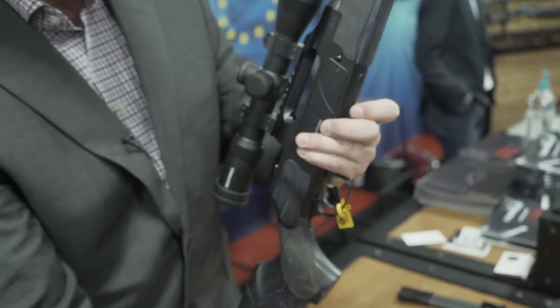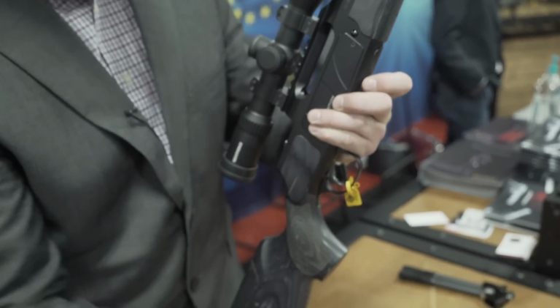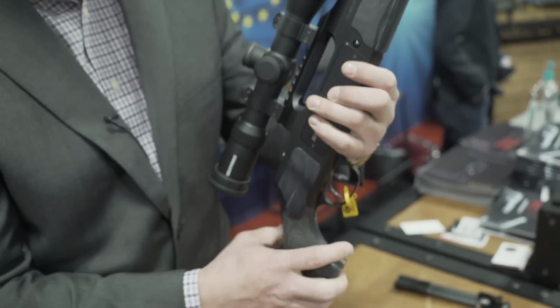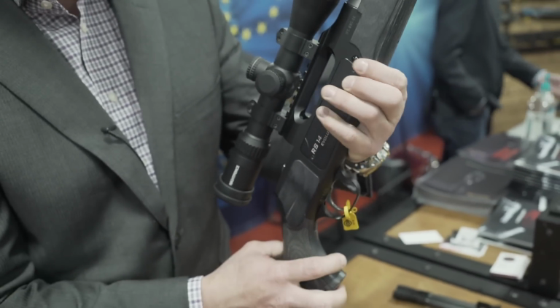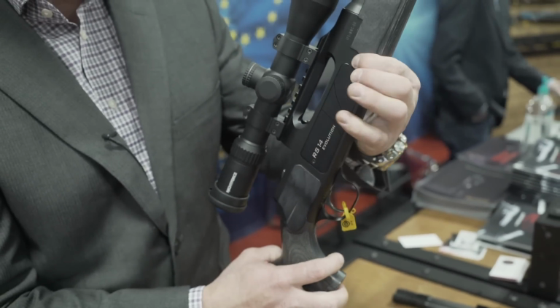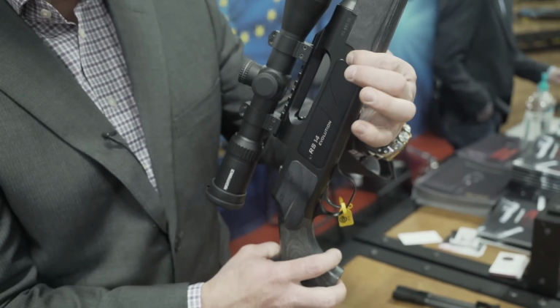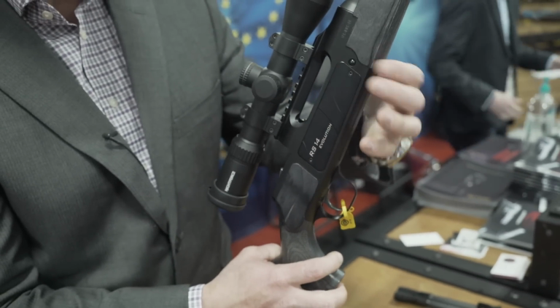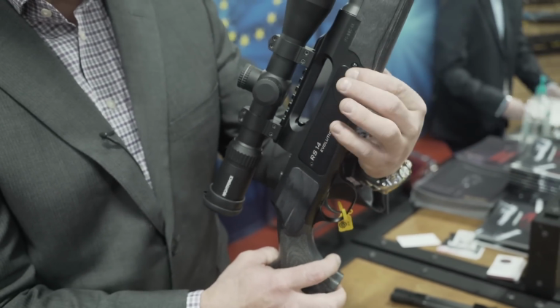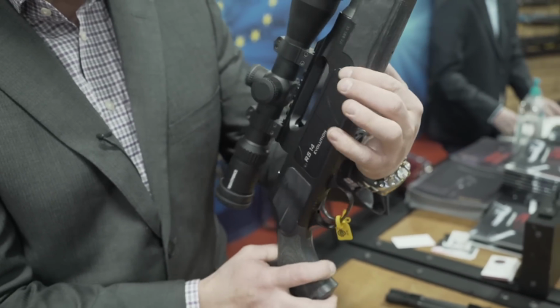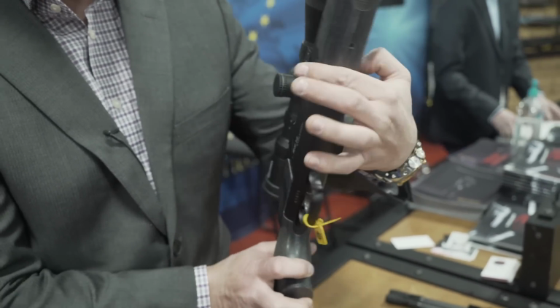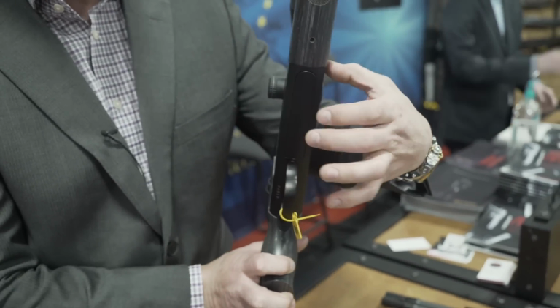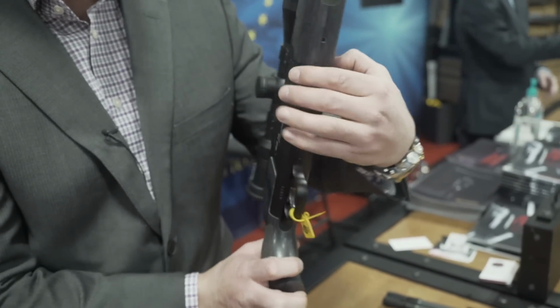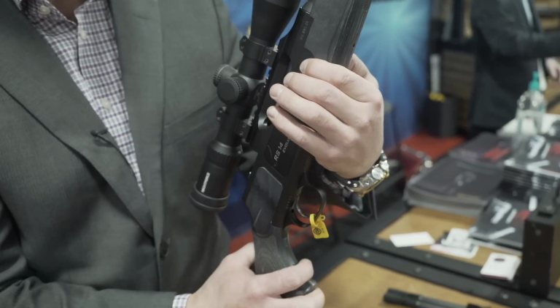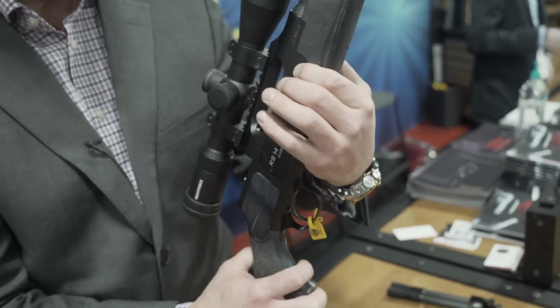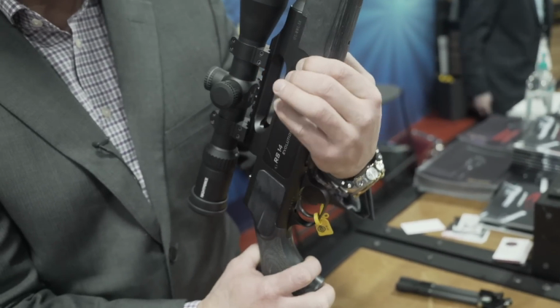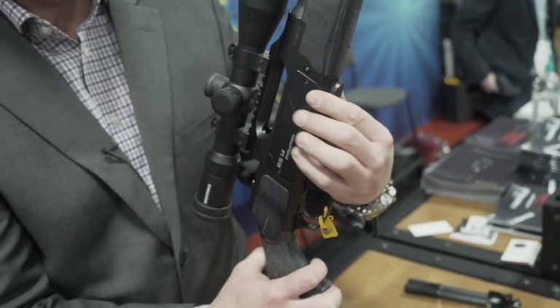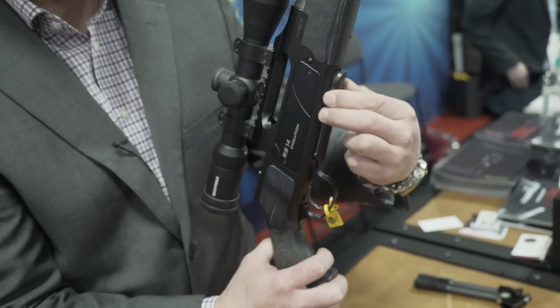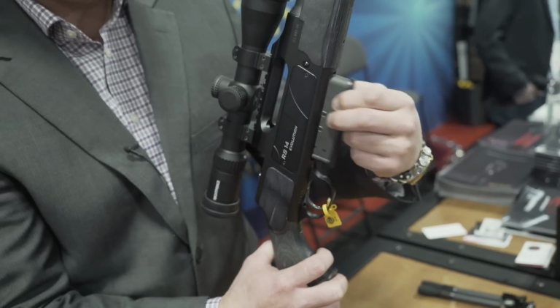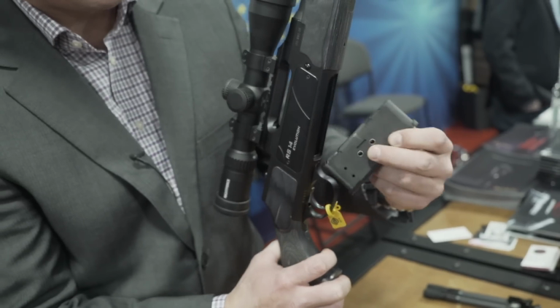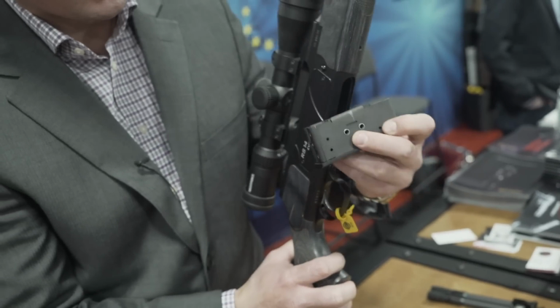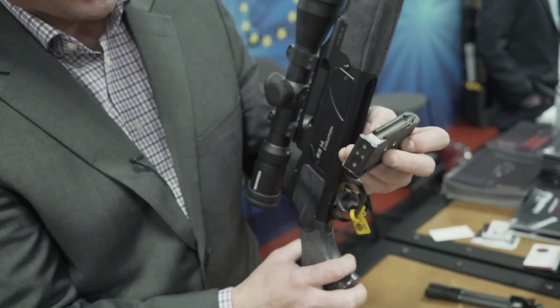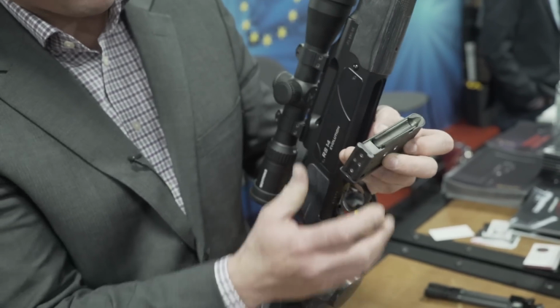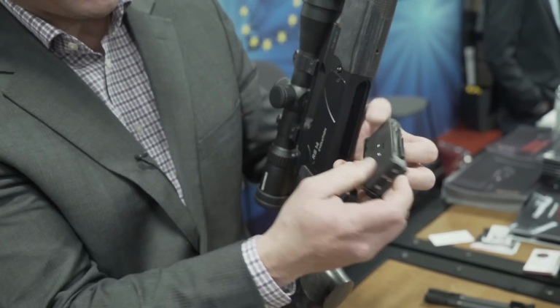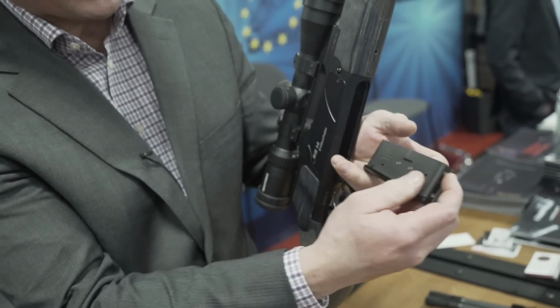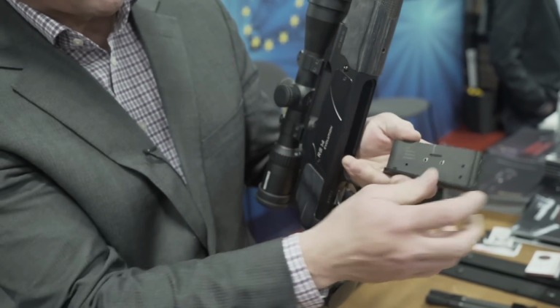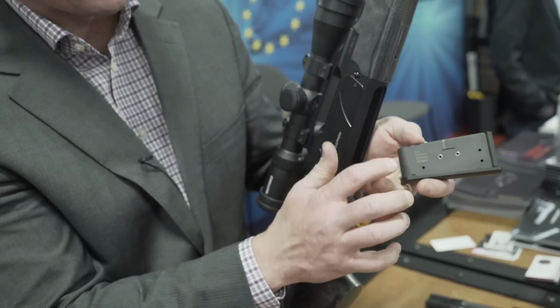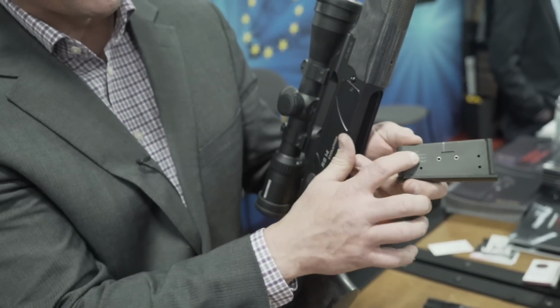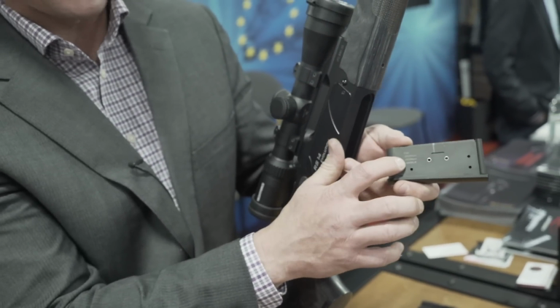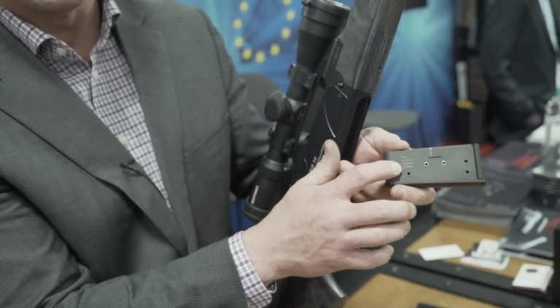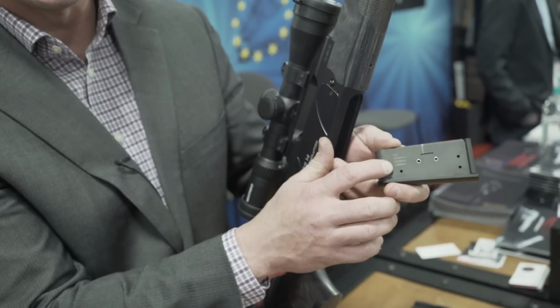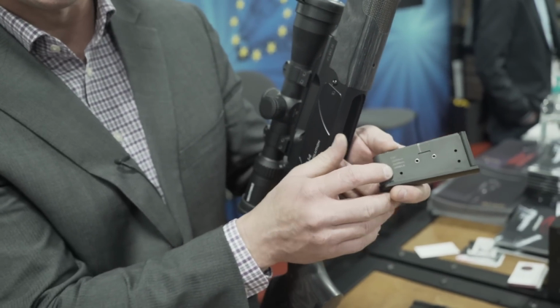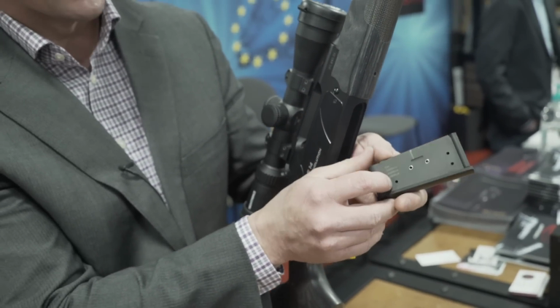To remove the magazine, you depress both buttons and it falls in your hand. Every magazine is marked with what caliber it'll work for.